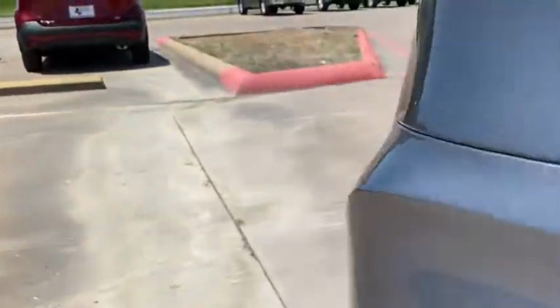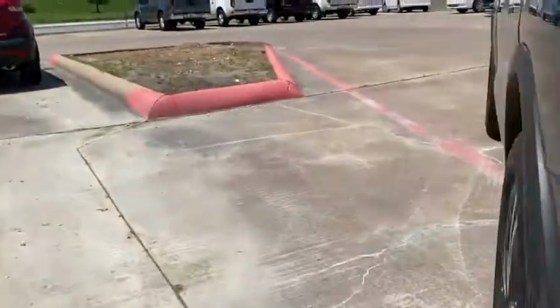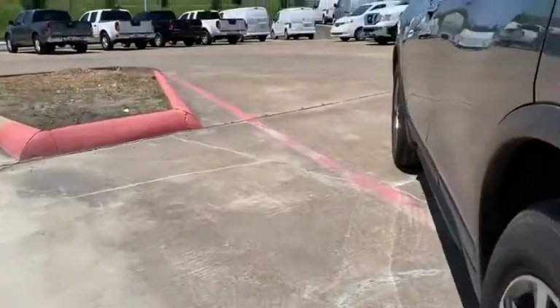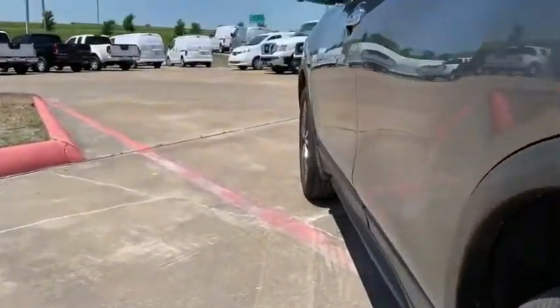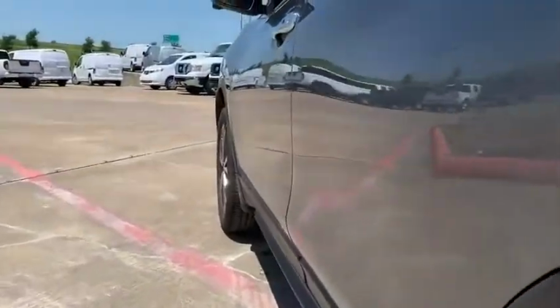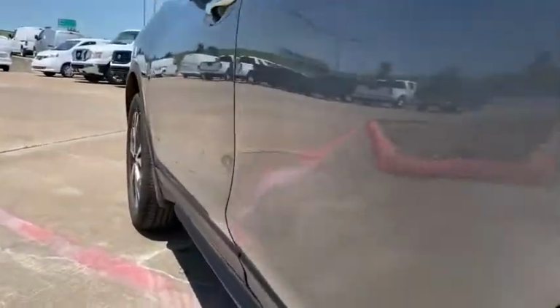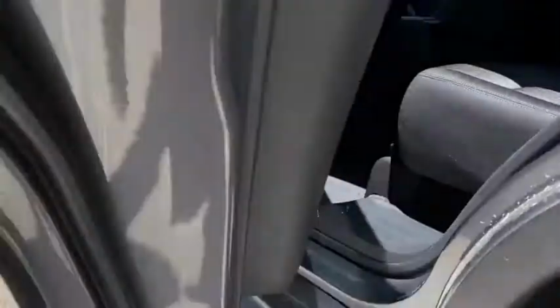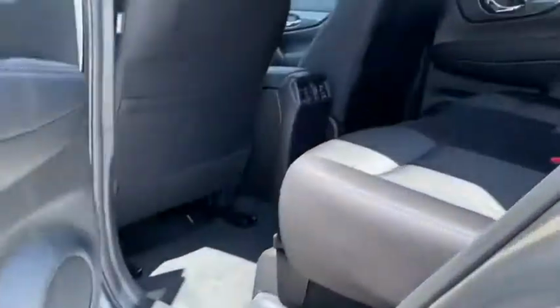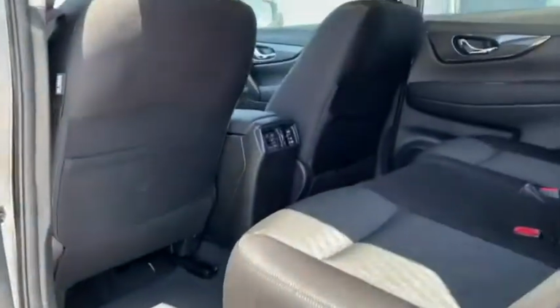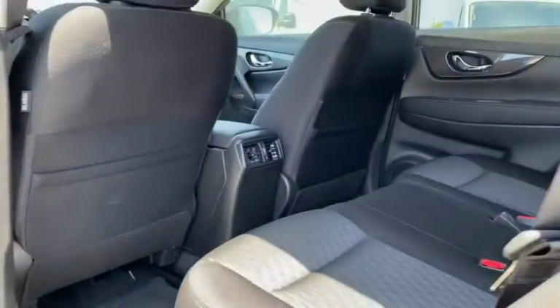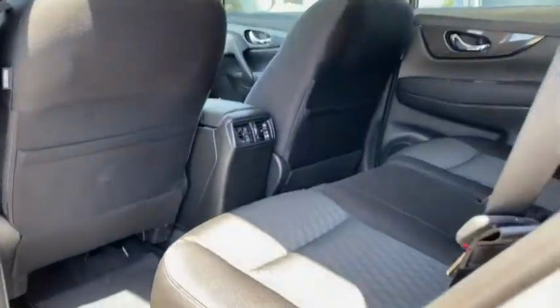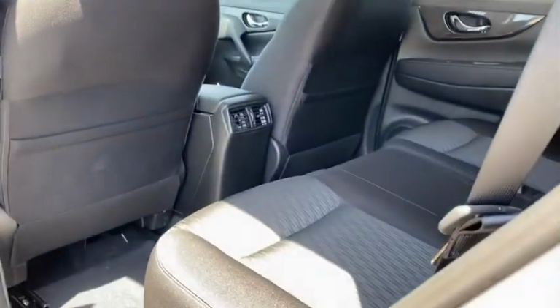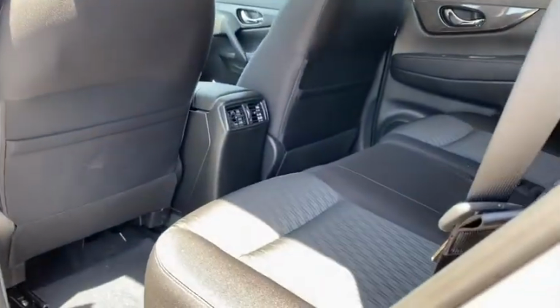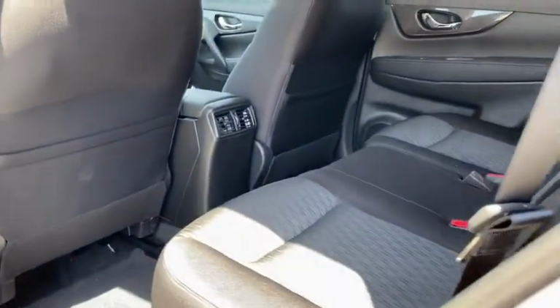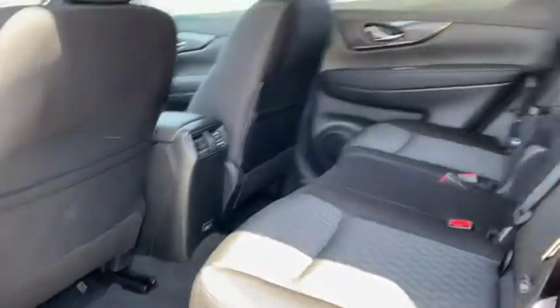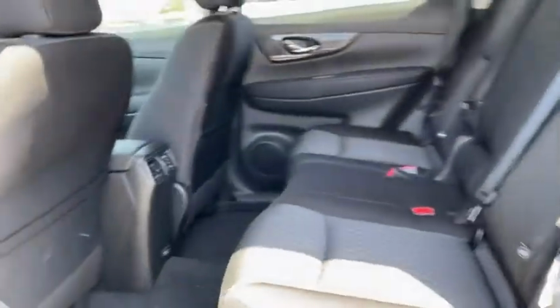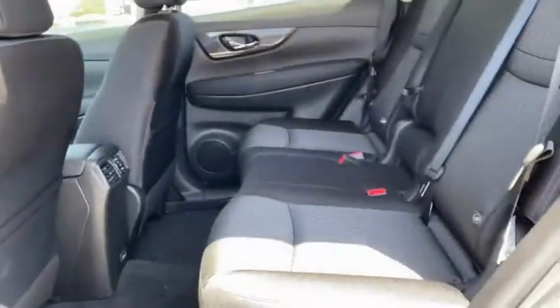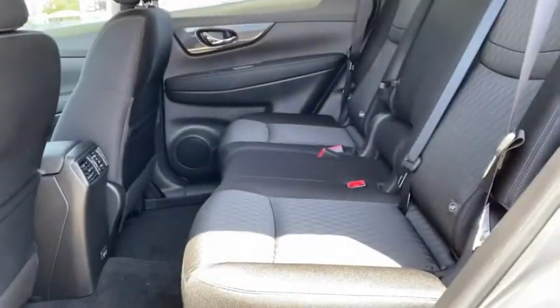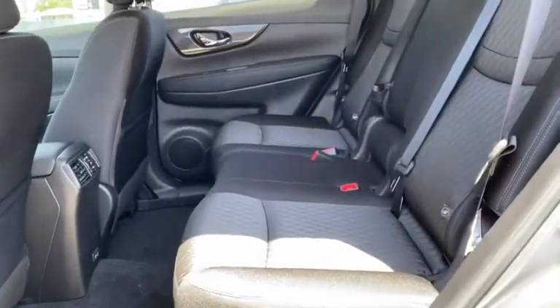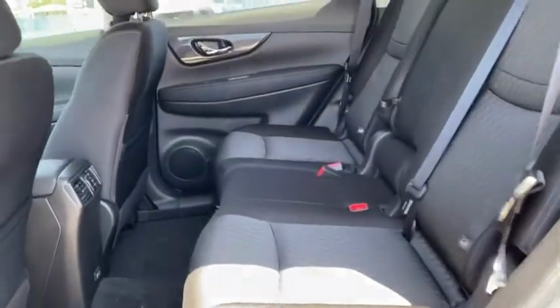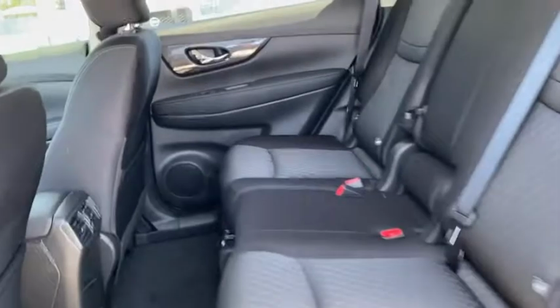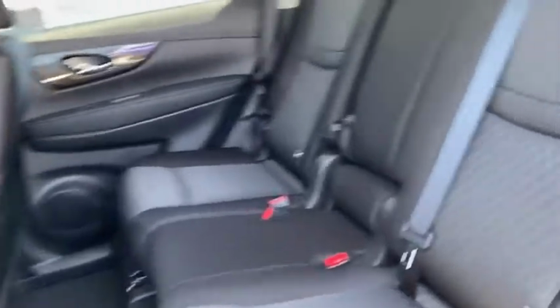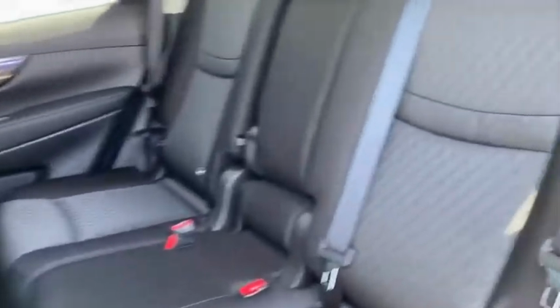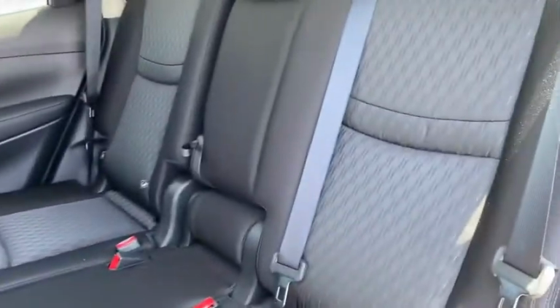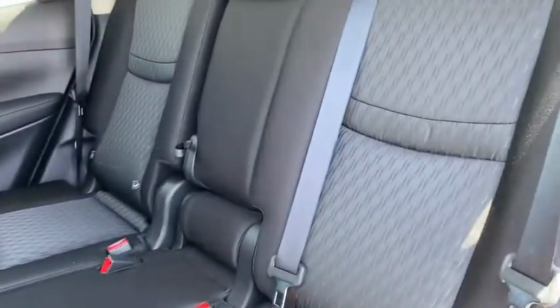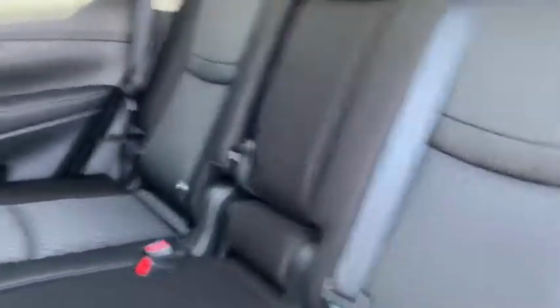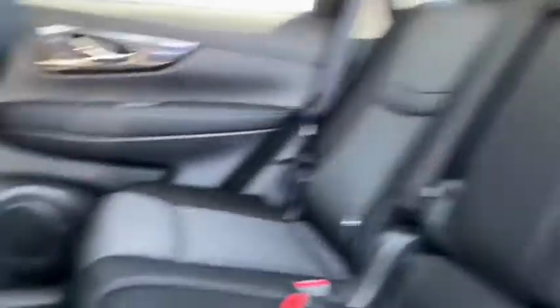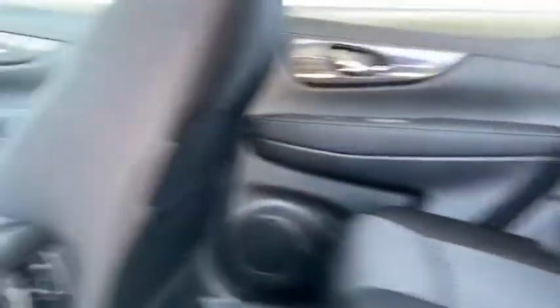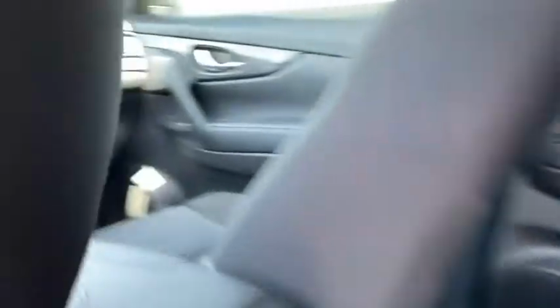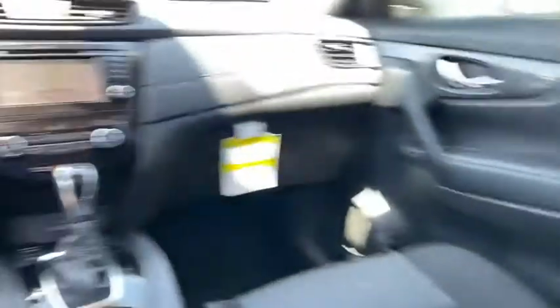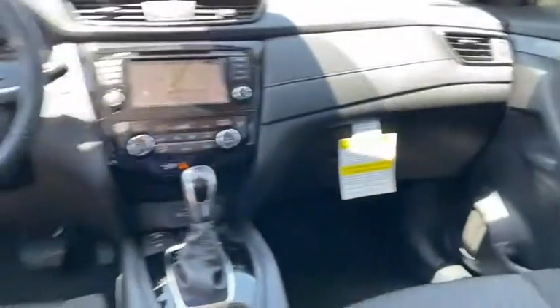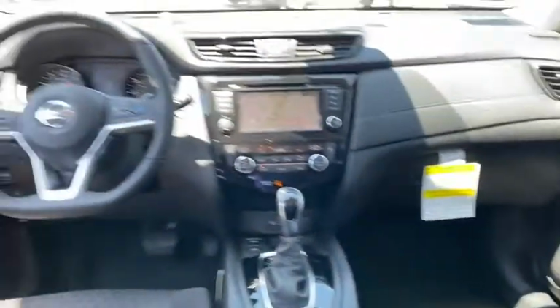Power windows, remote keyless entry, tachometer, panic alarm, brake assist, overhead console. Take this vehicle for a spin and see why so many shoppers are now proud owners.